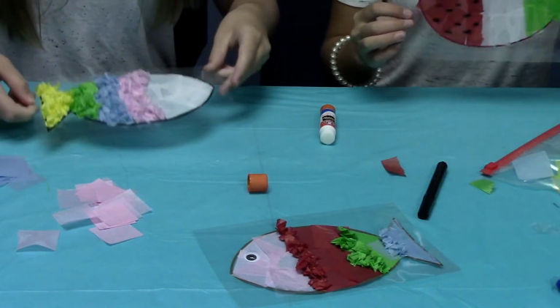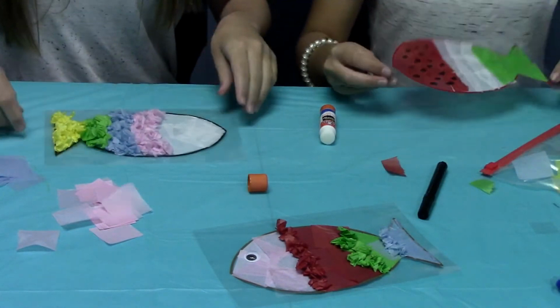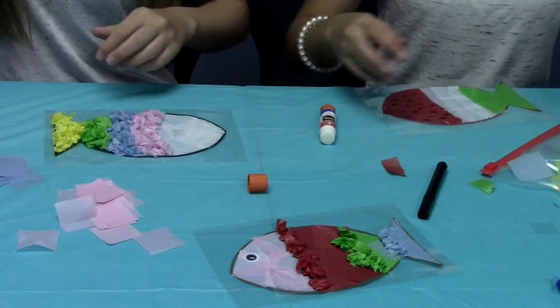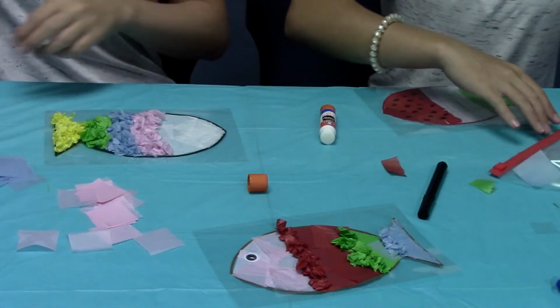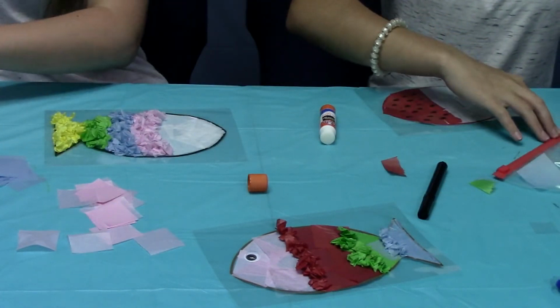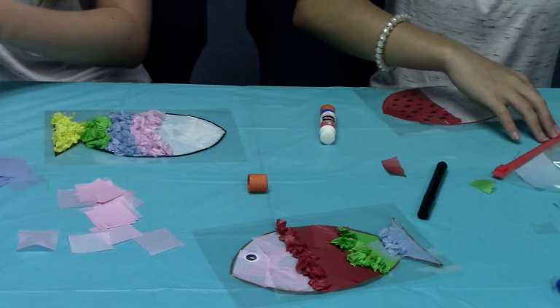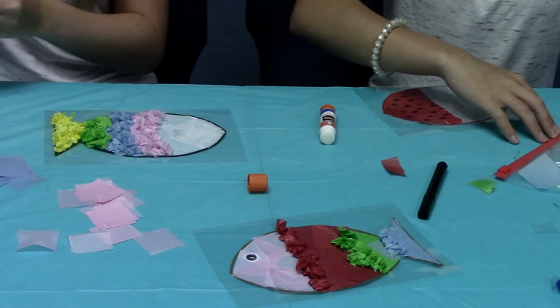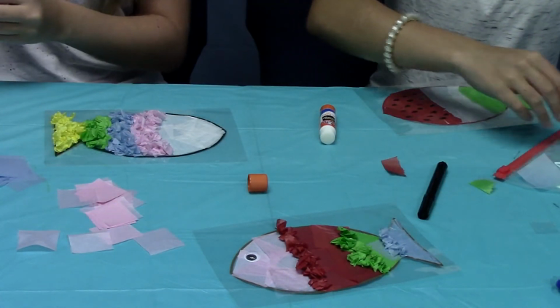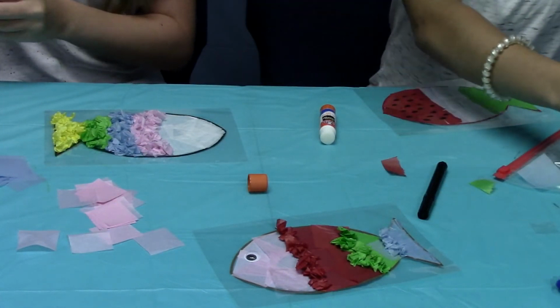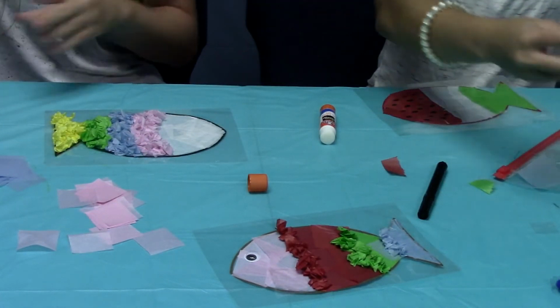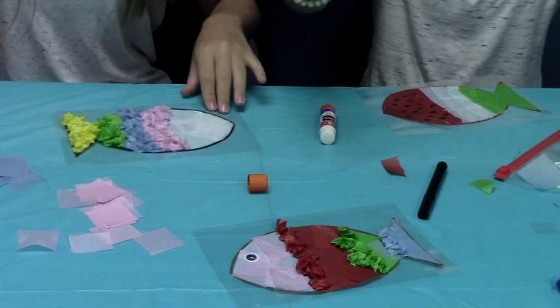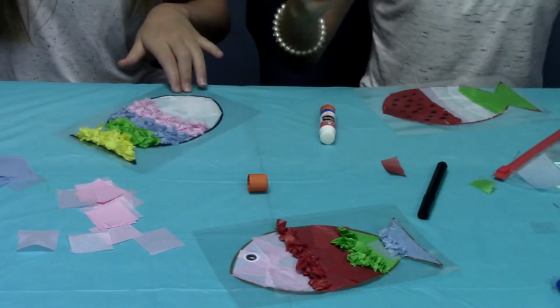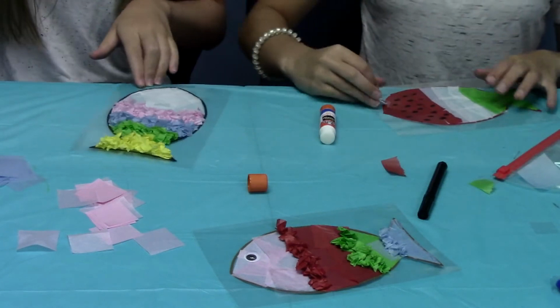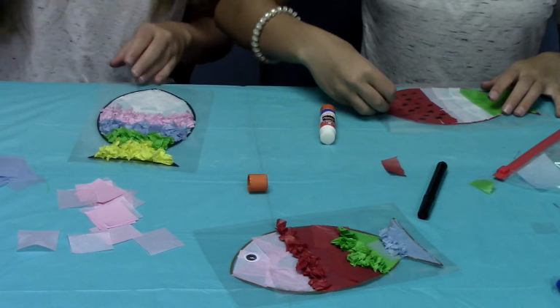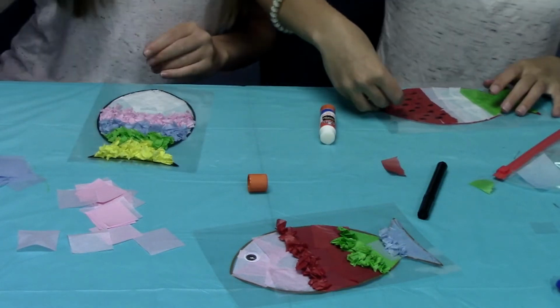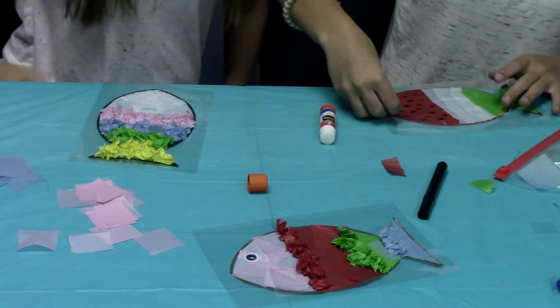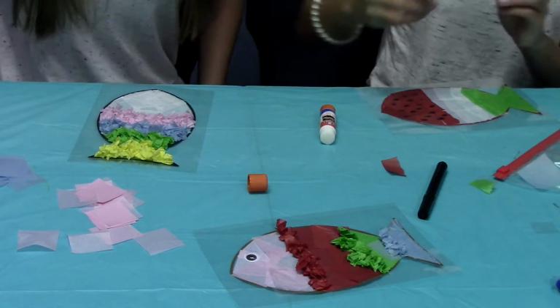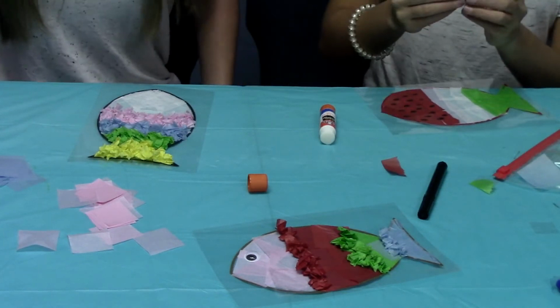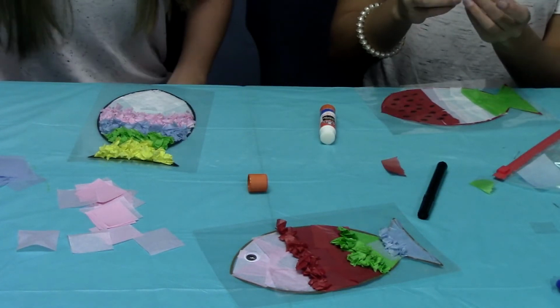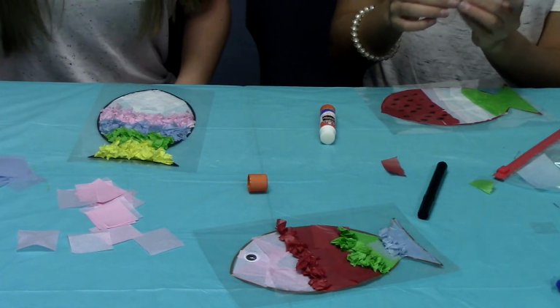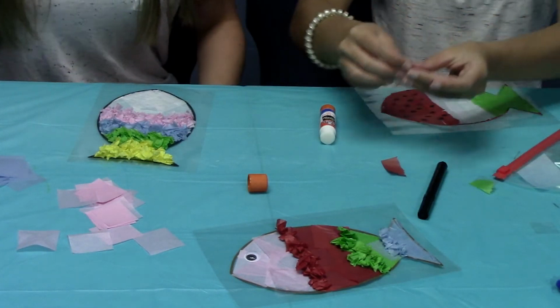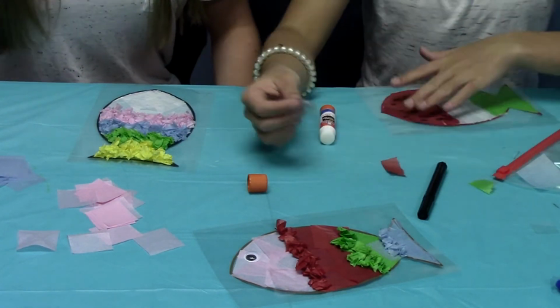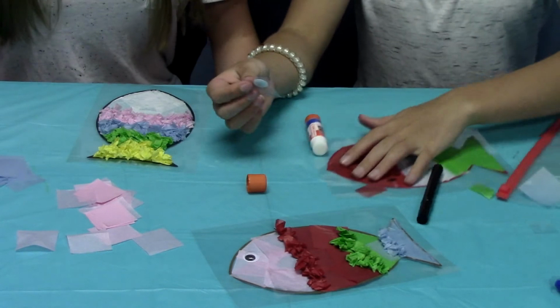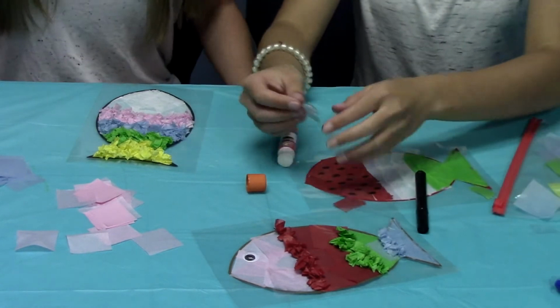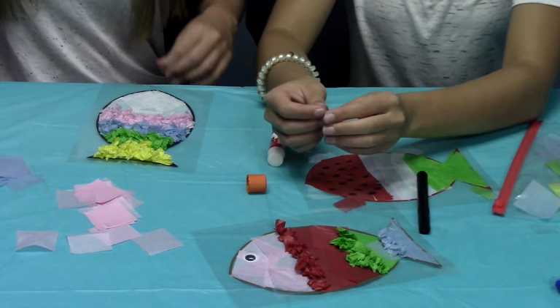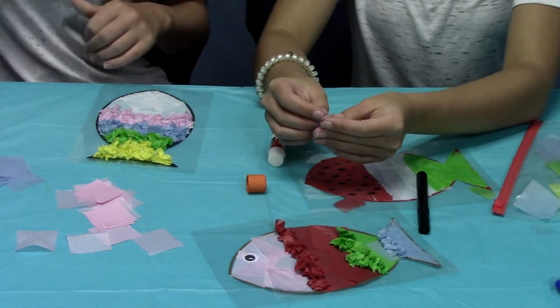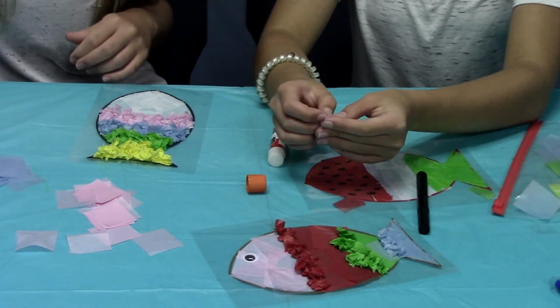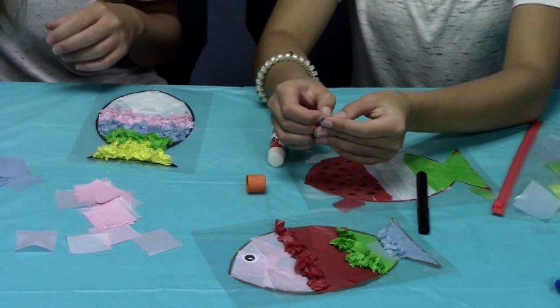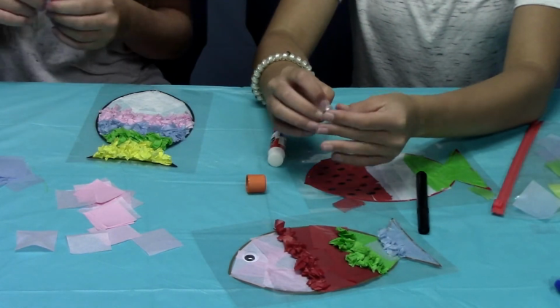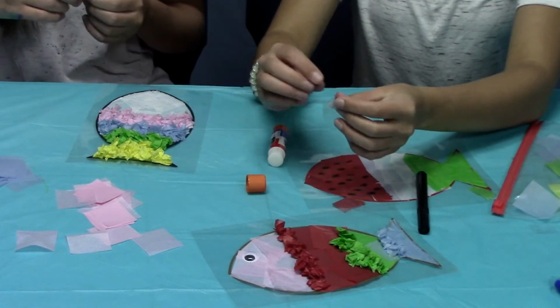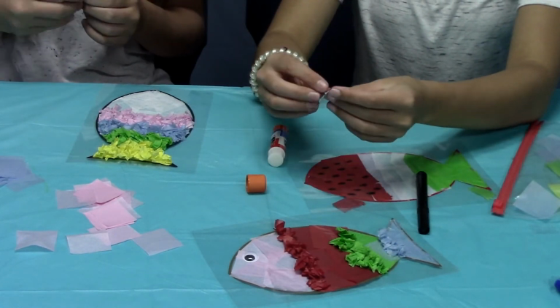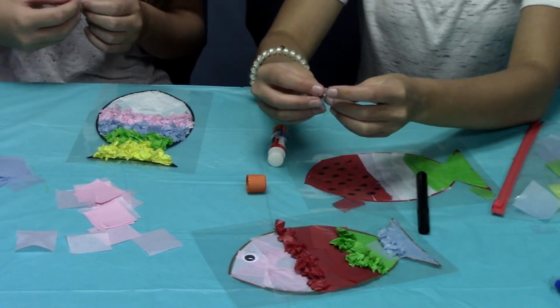Now you're just going to take your googly eye and stick it right on the fish, but be careful not to take your glue dot off when you take off the plastic.